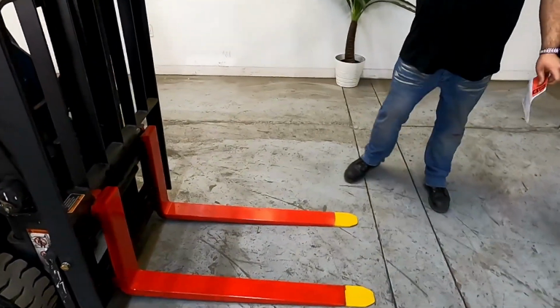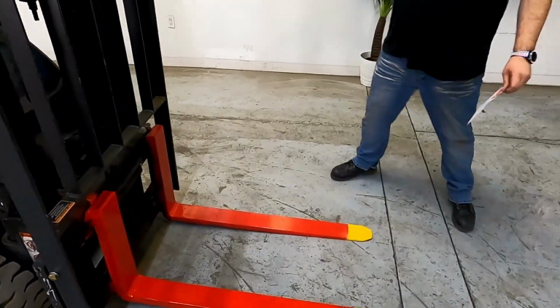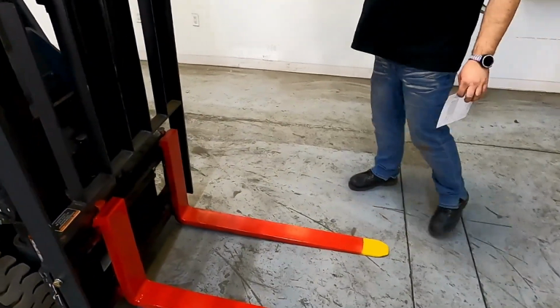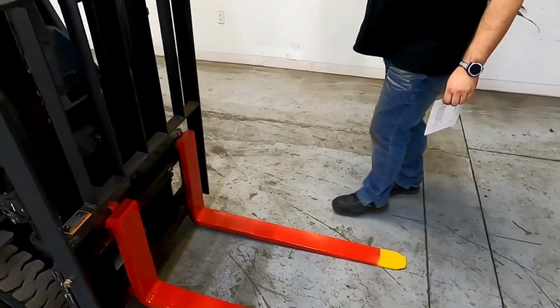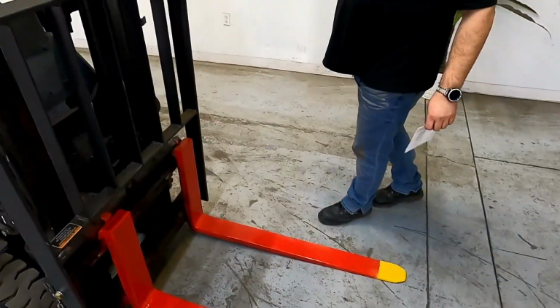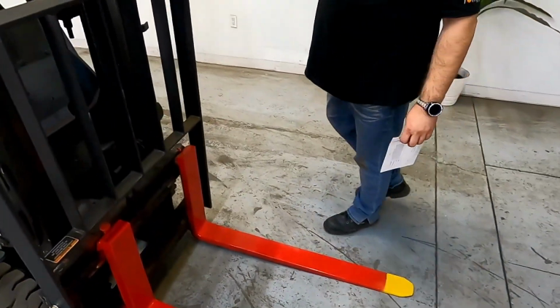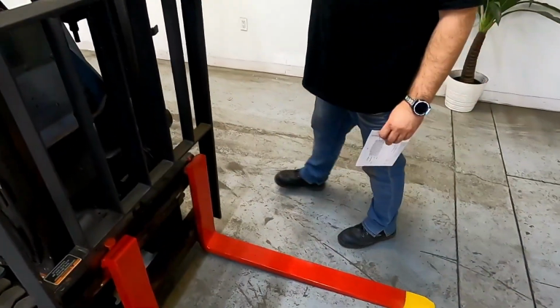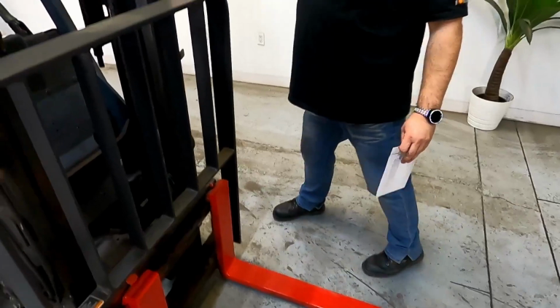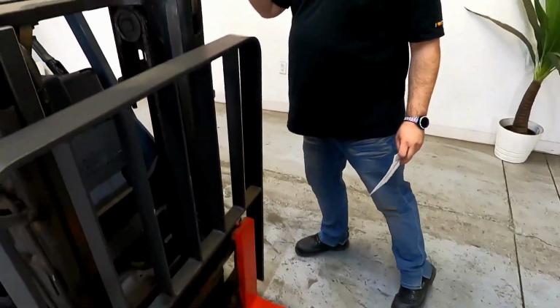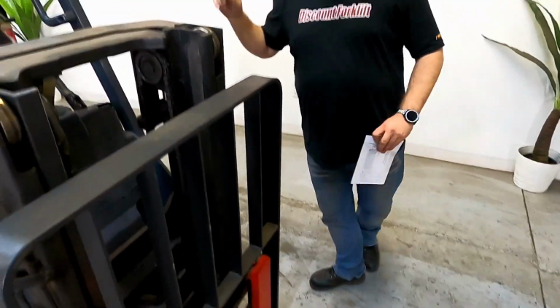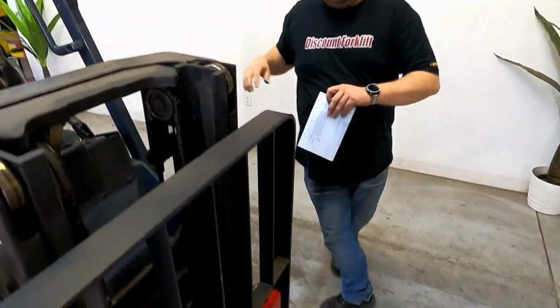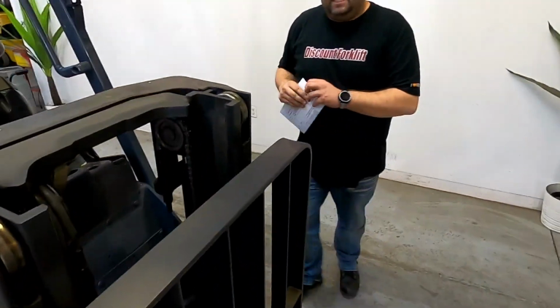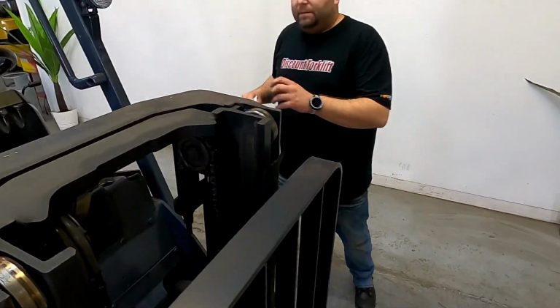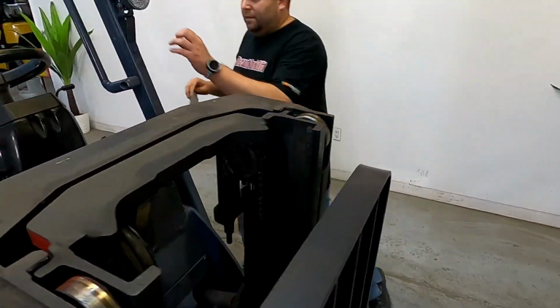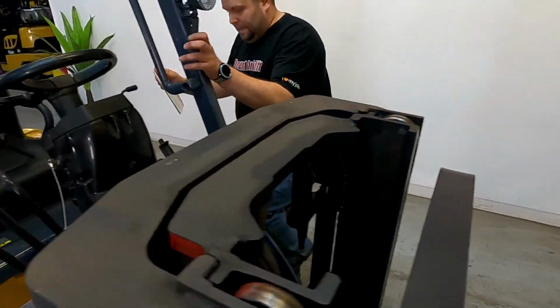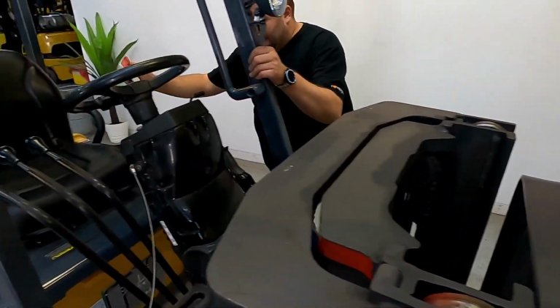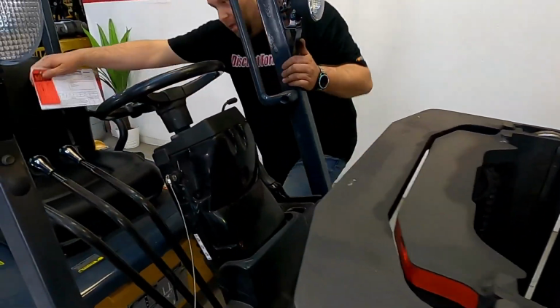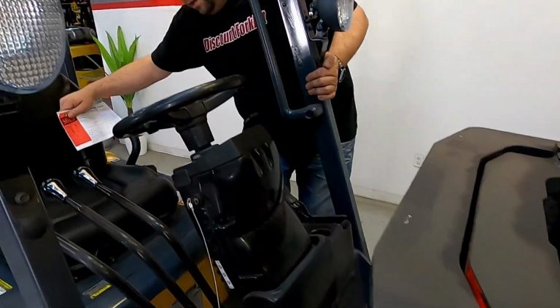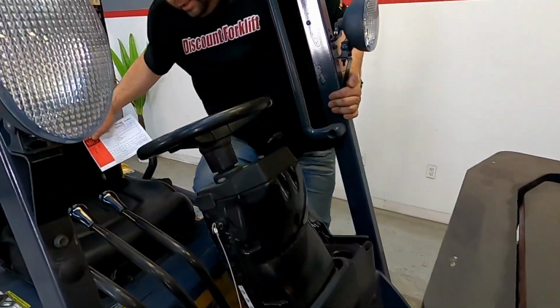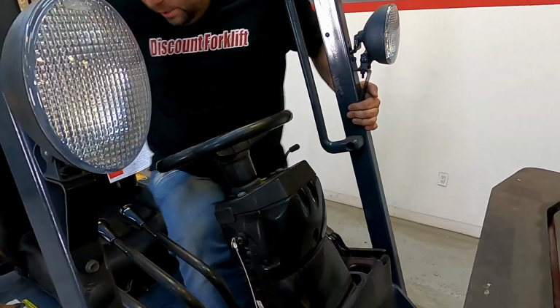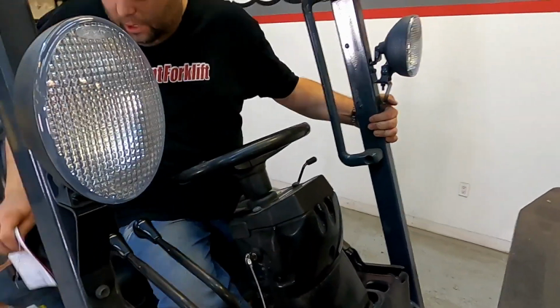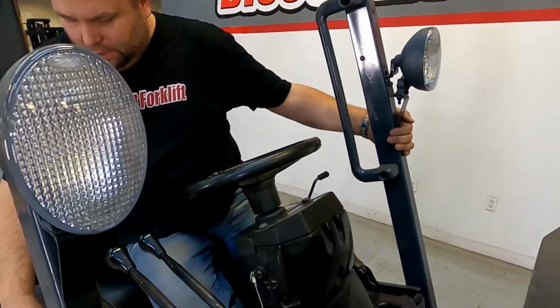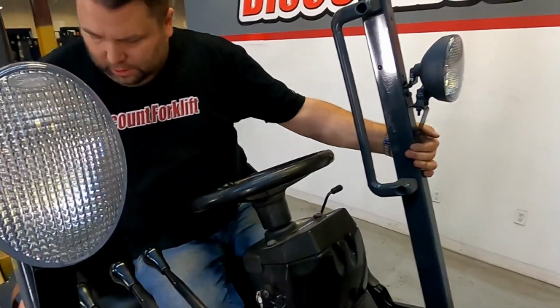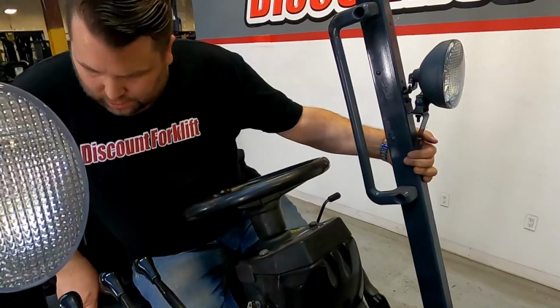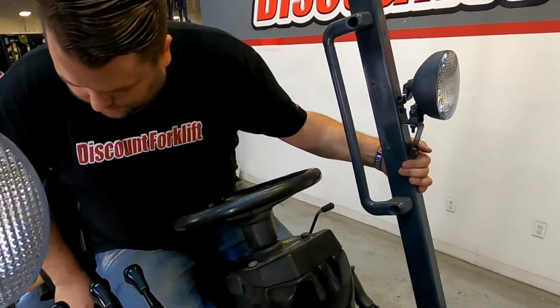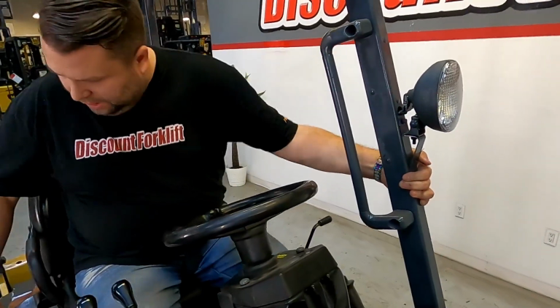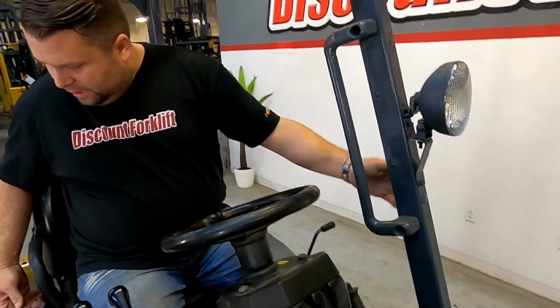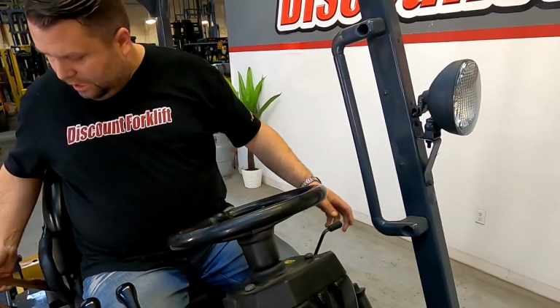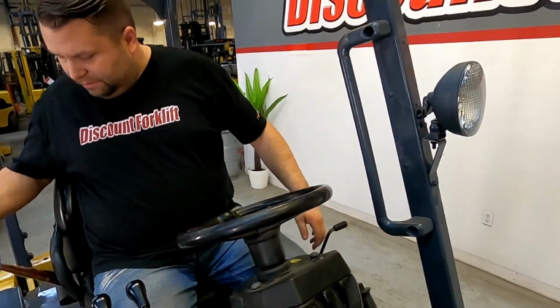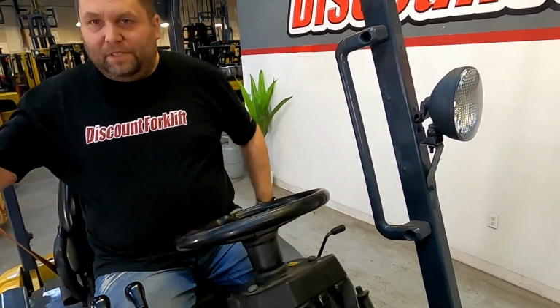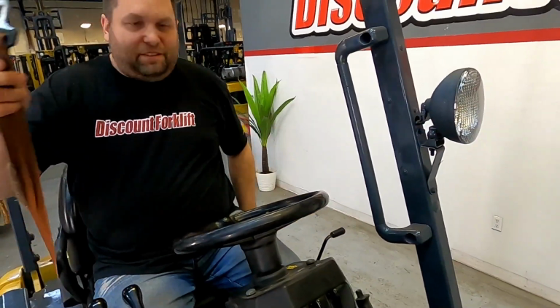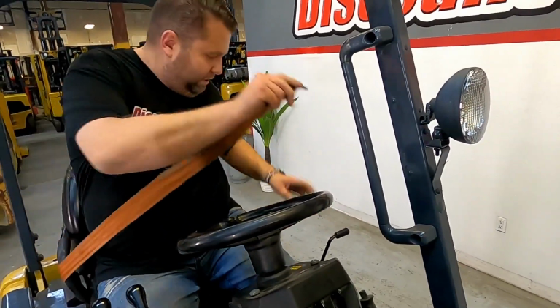I'm going to get in and show you the functions and take it for a spin. Always remember safety first.